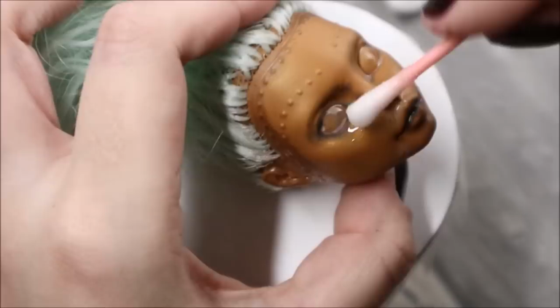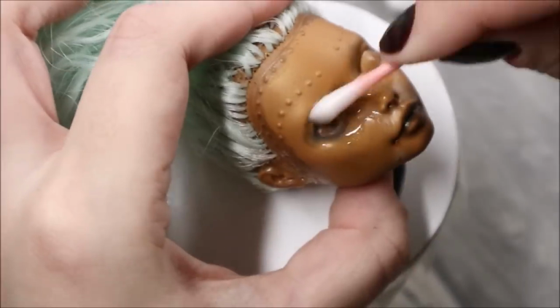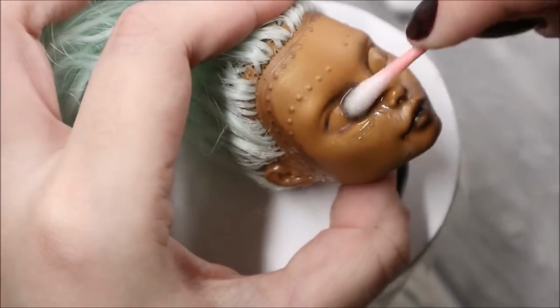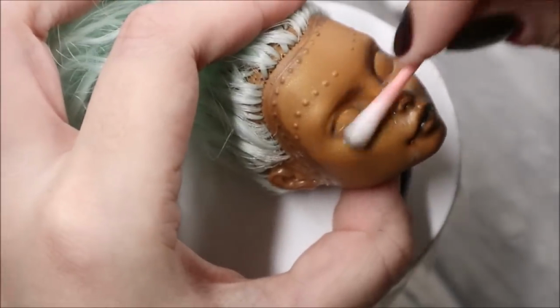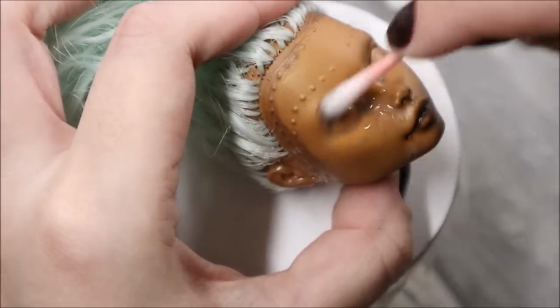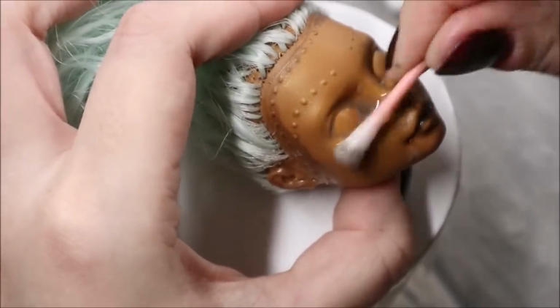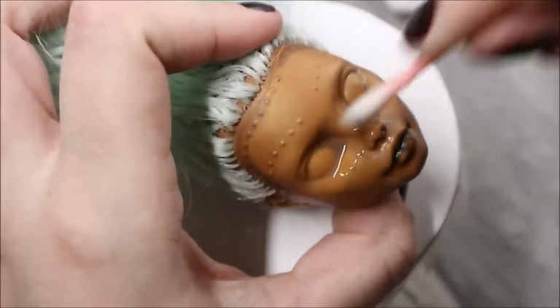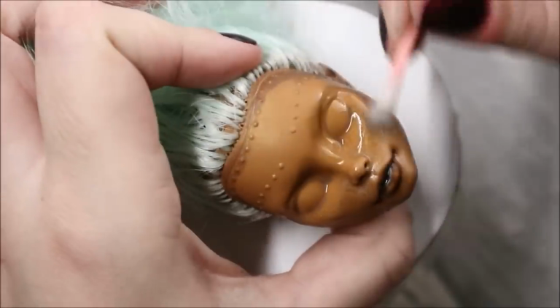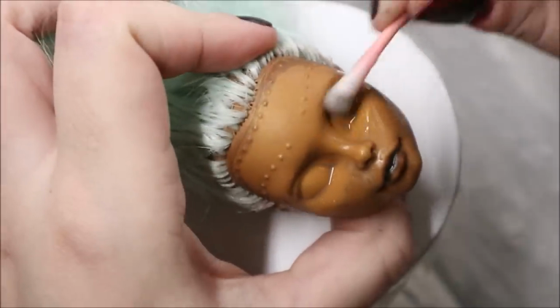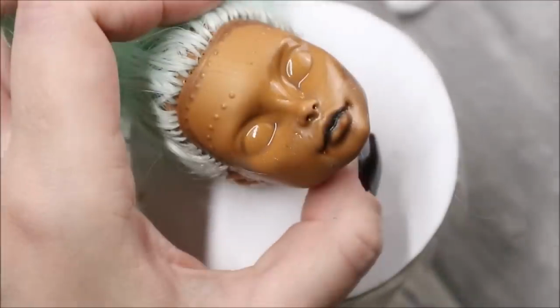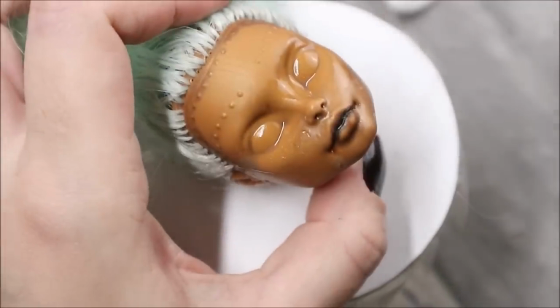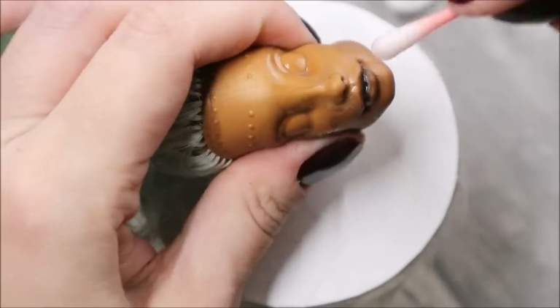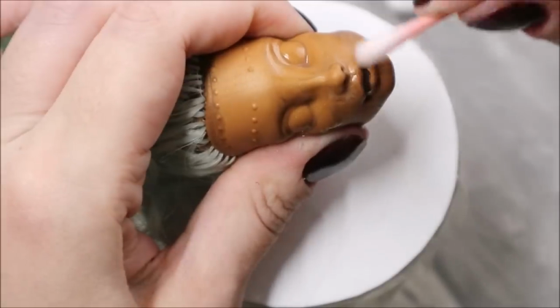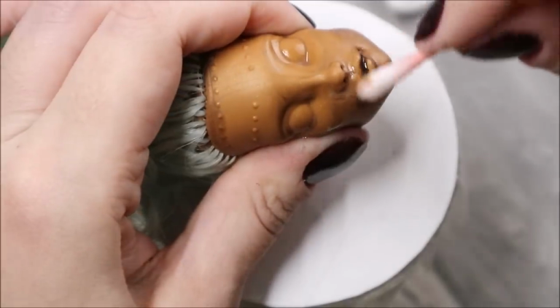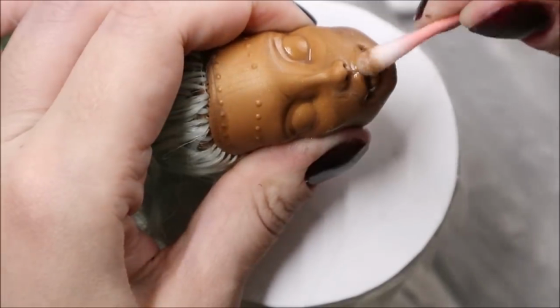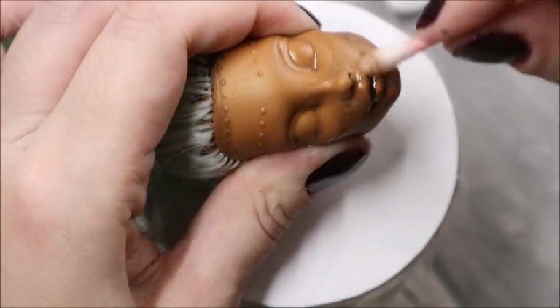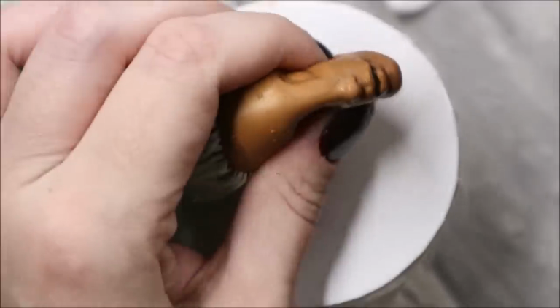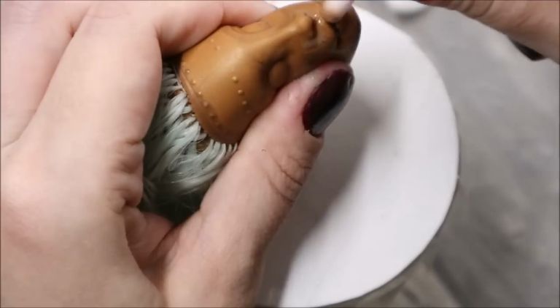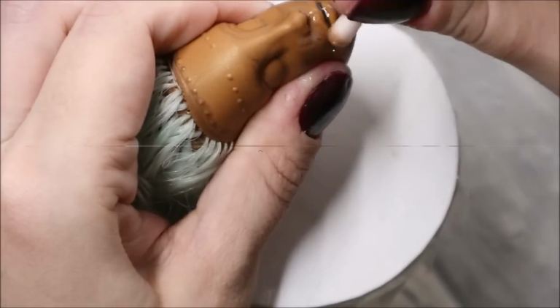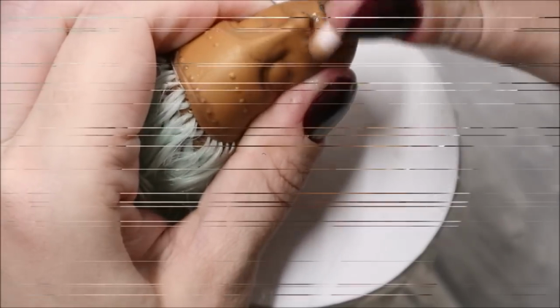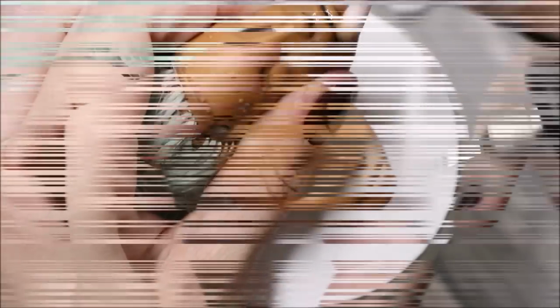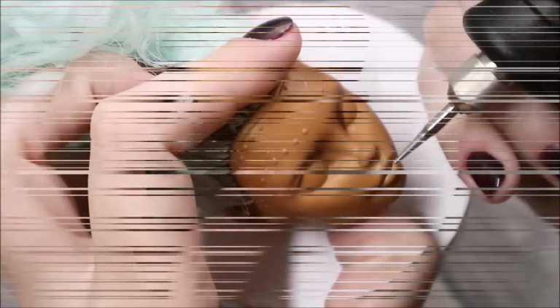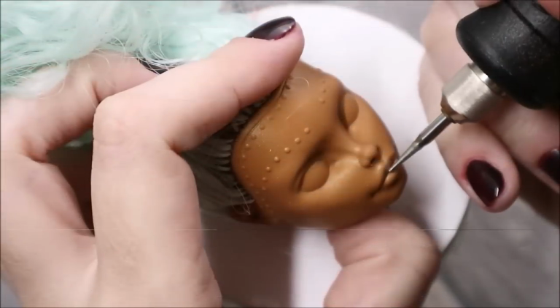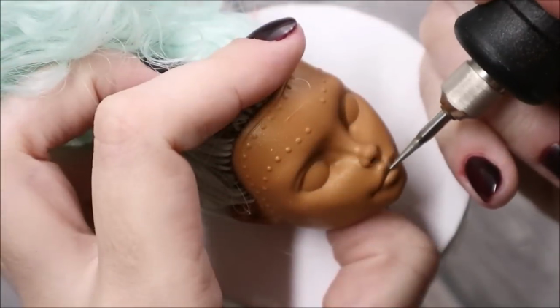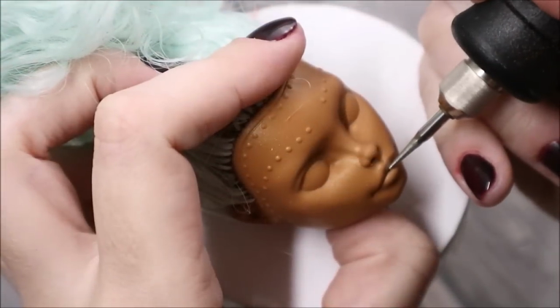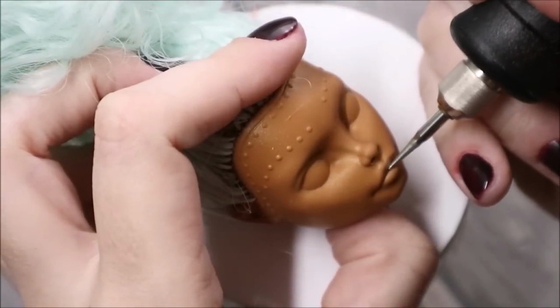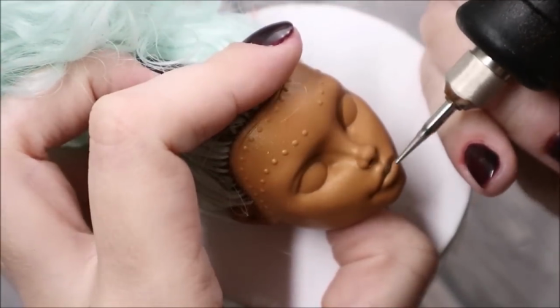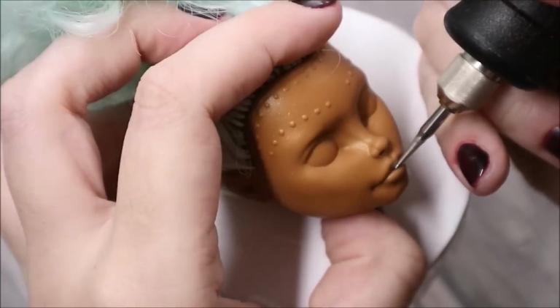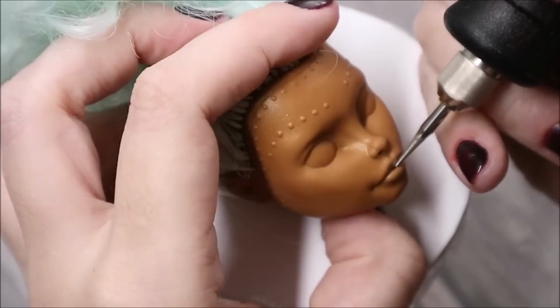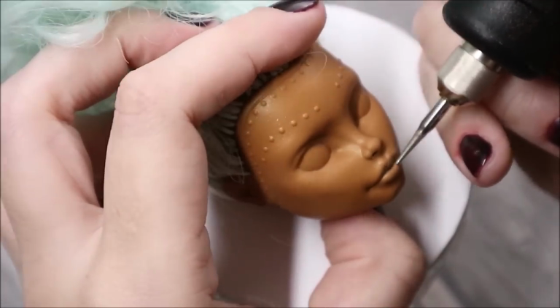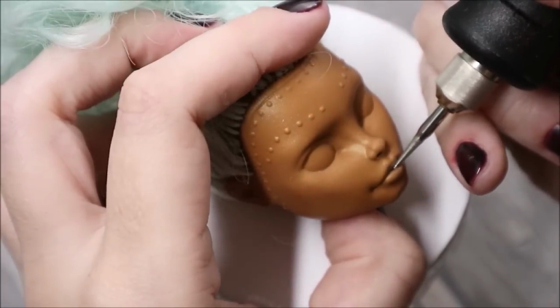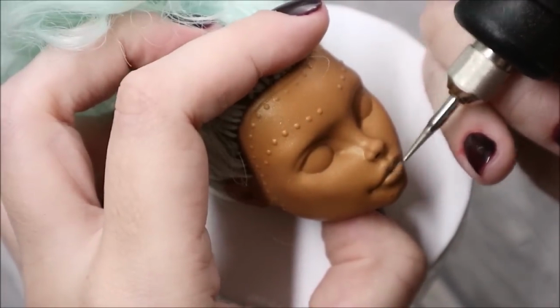I've never worked in this style before, and who knows, maybe it will suddenly became my best doll makeover. But first I need to remove everything I've done here before.